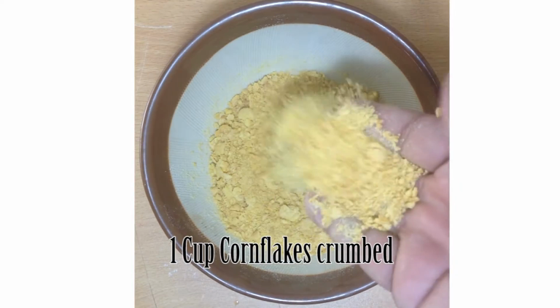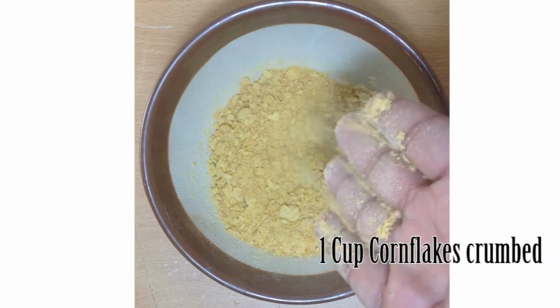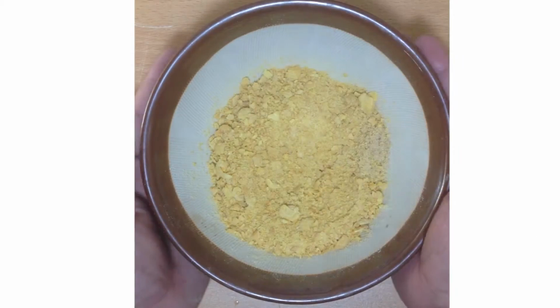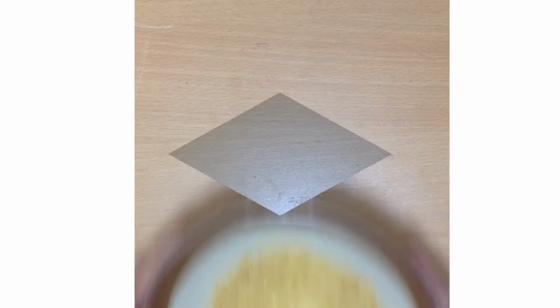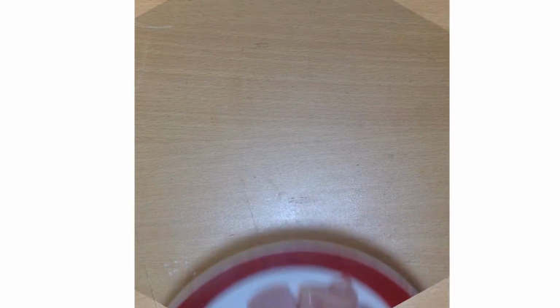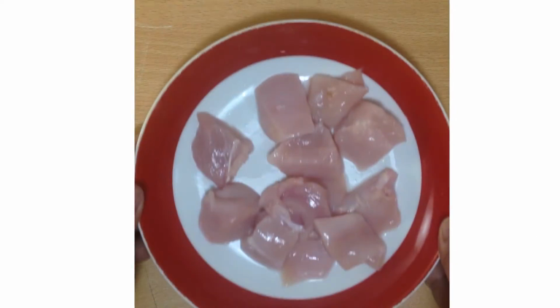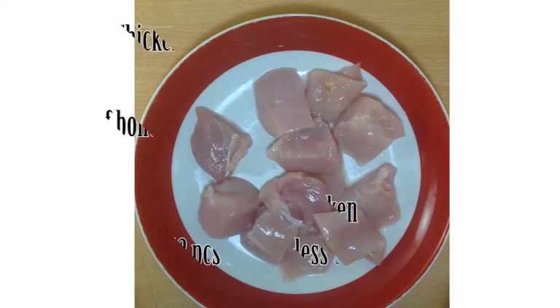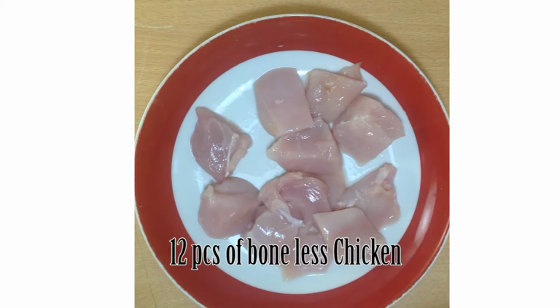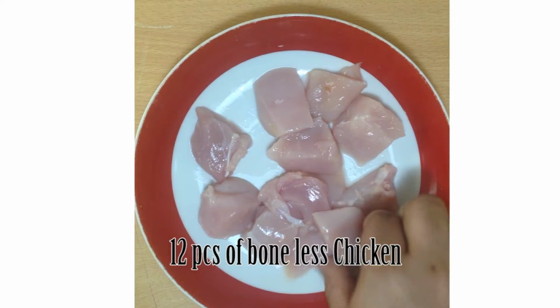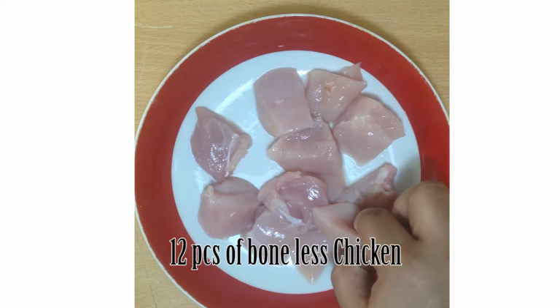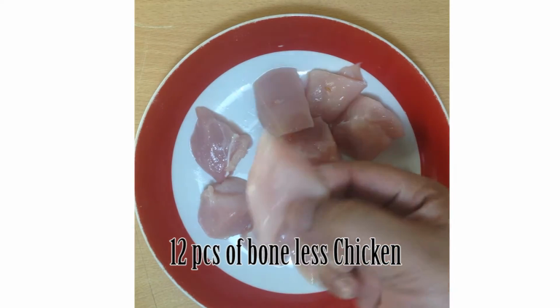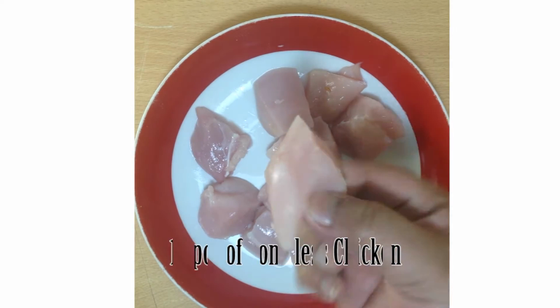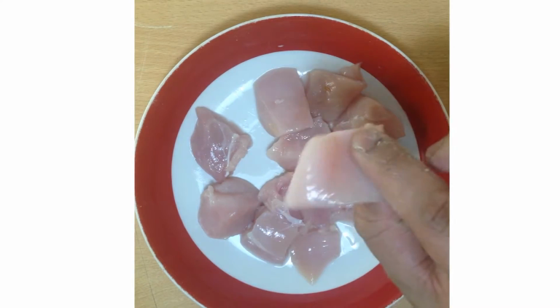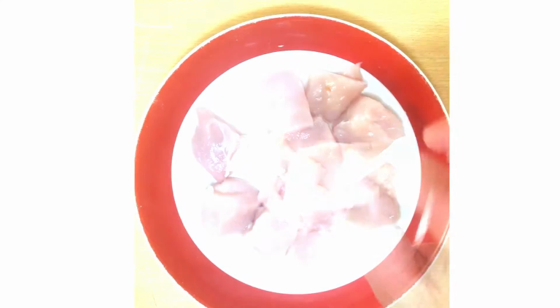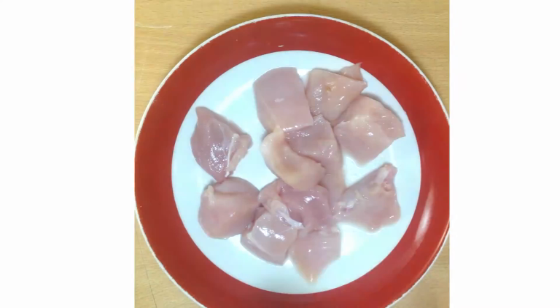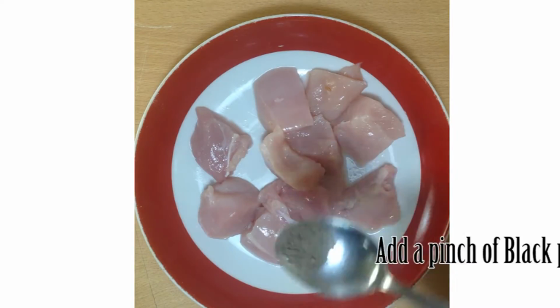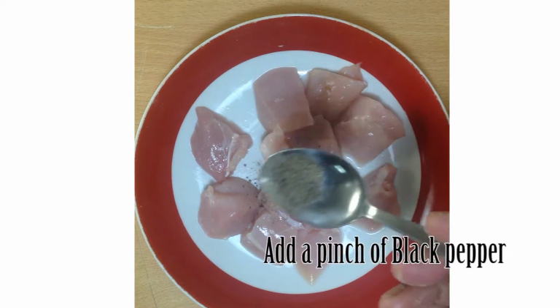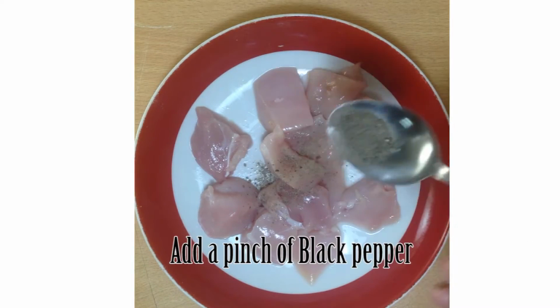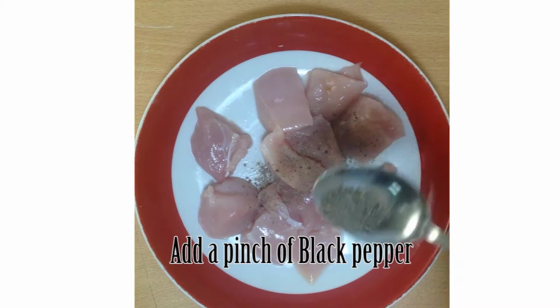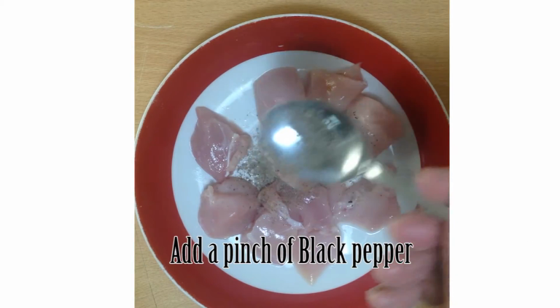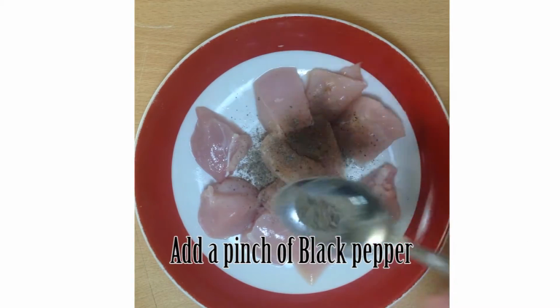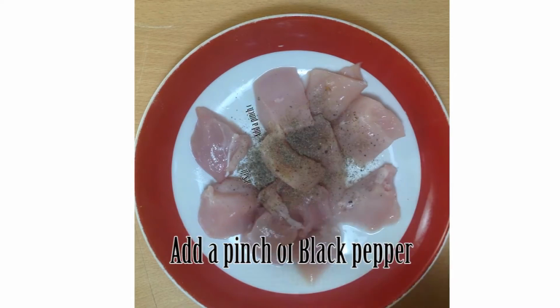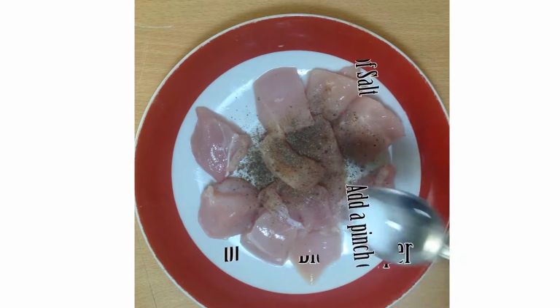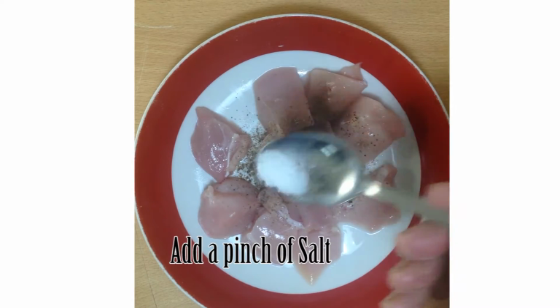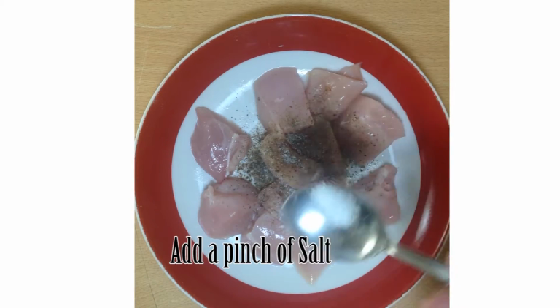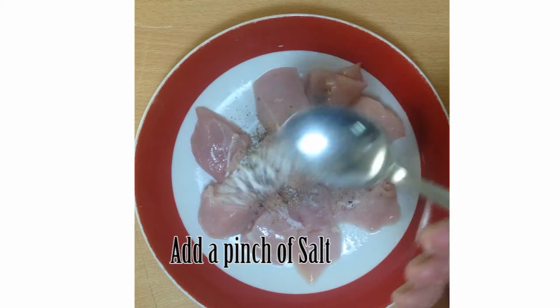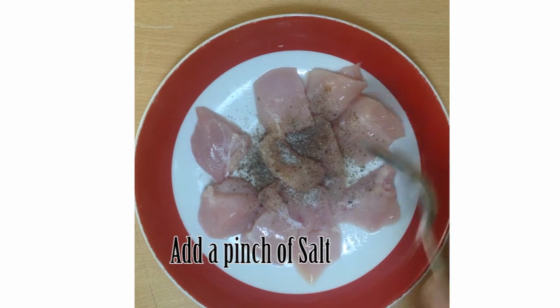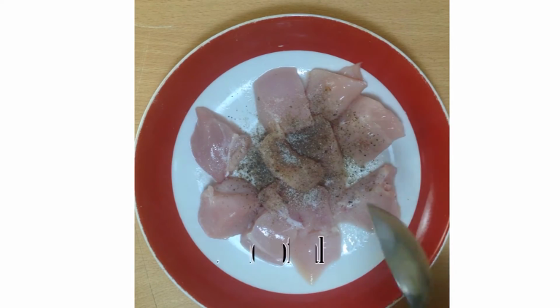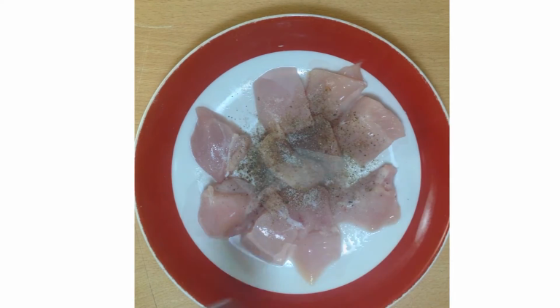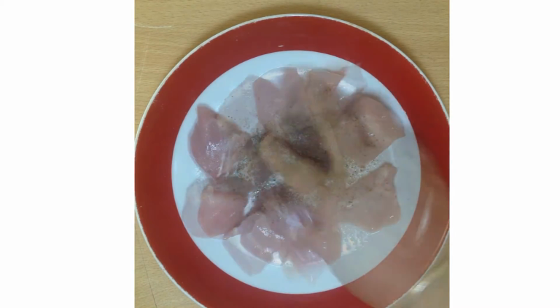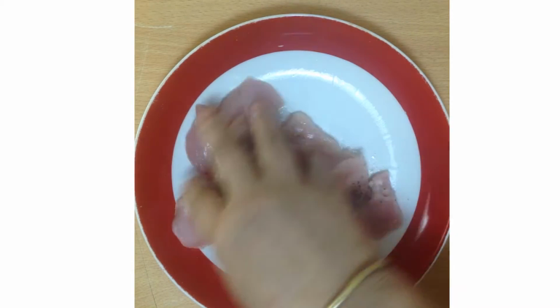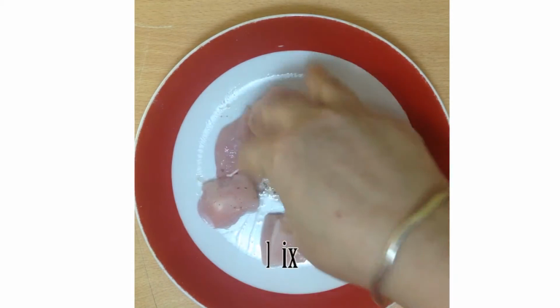Take some boneless chicken pieces, shaped like this. Add a pinch of black pepper, a pinch of salt, and mix them.